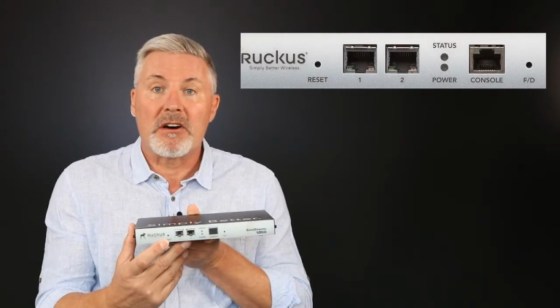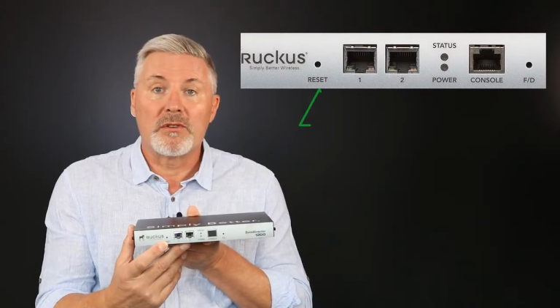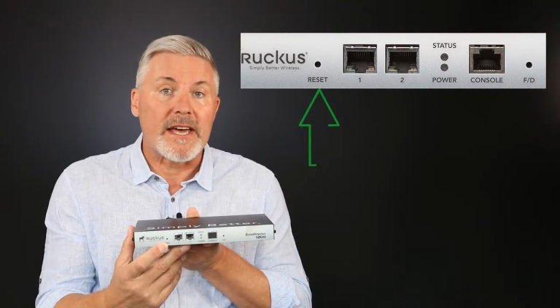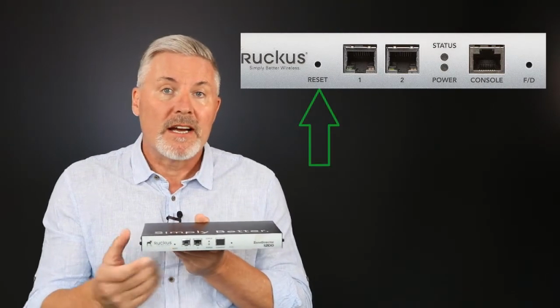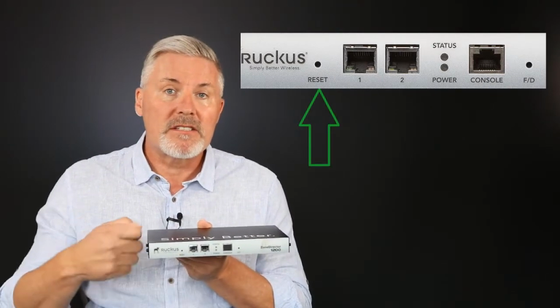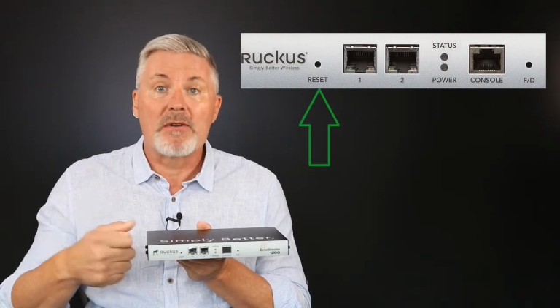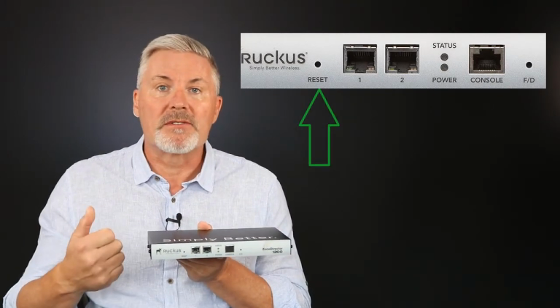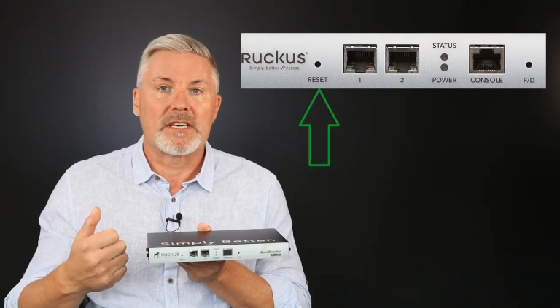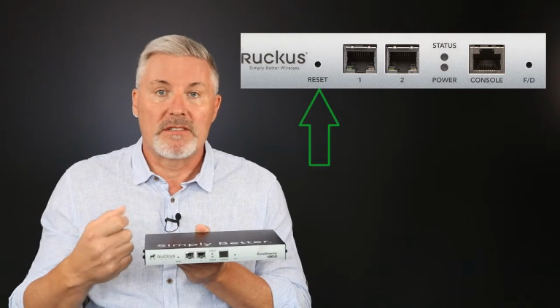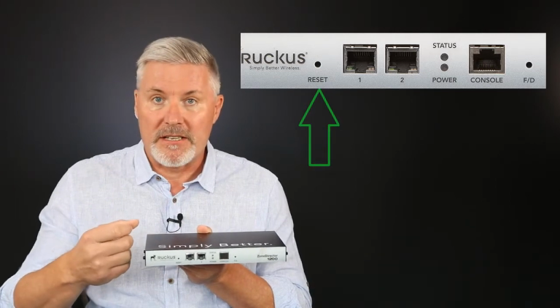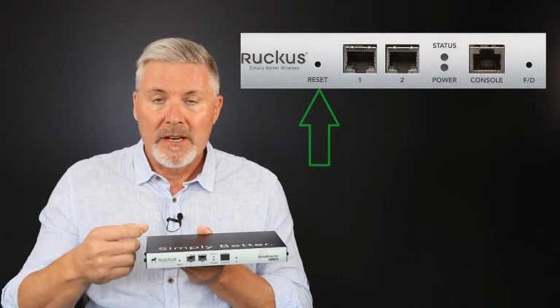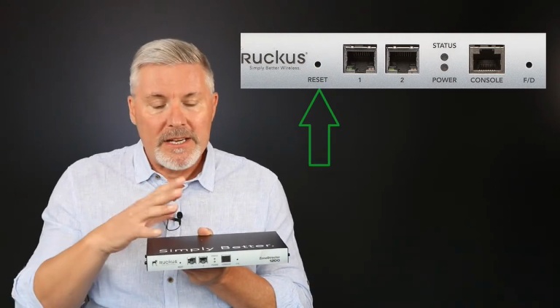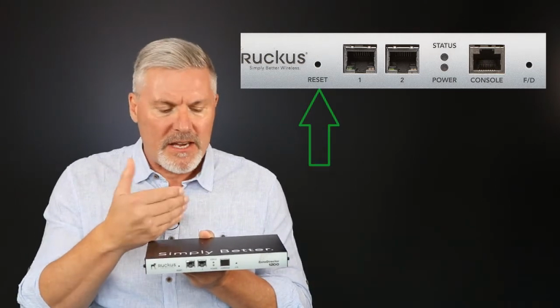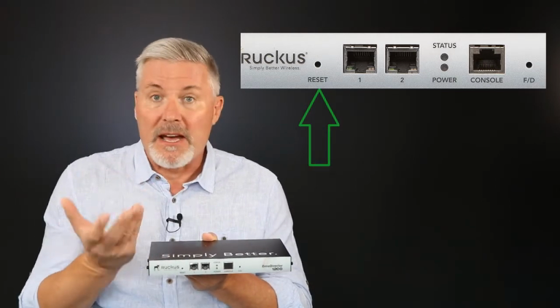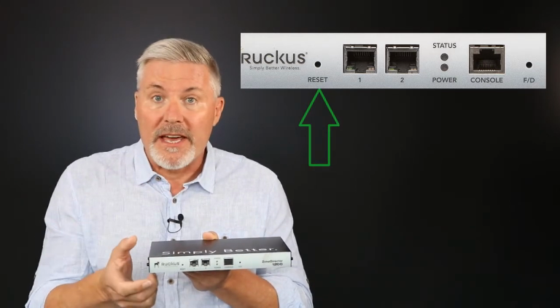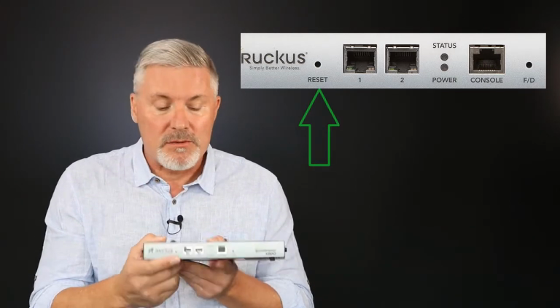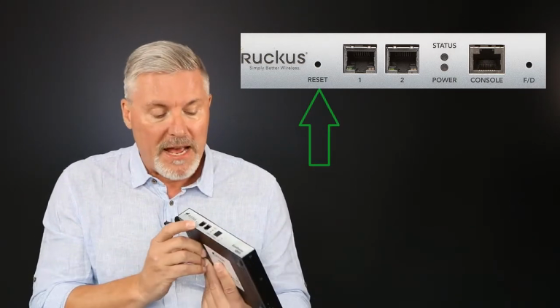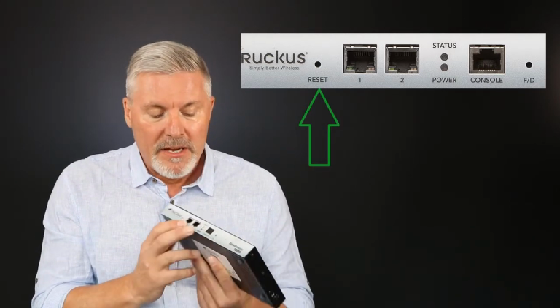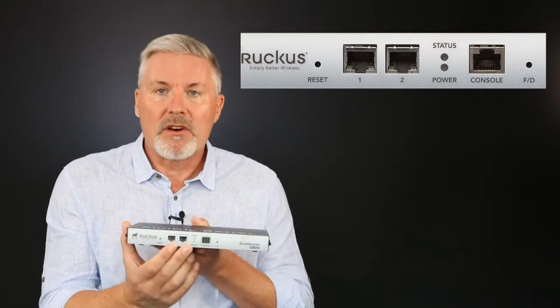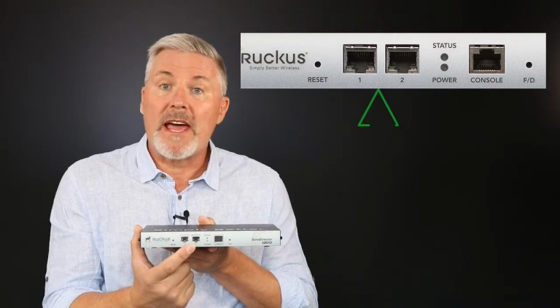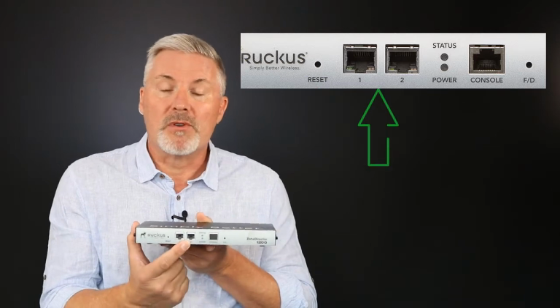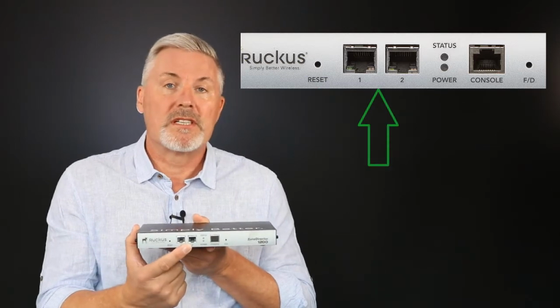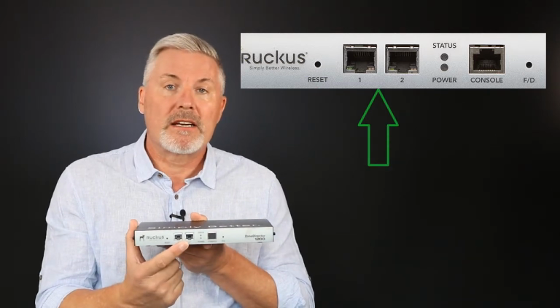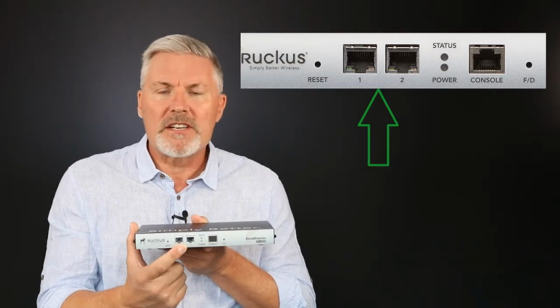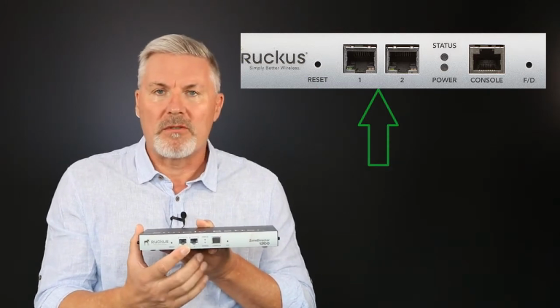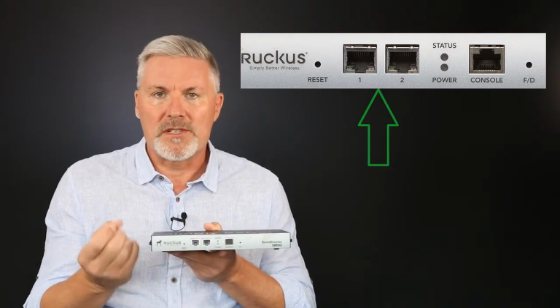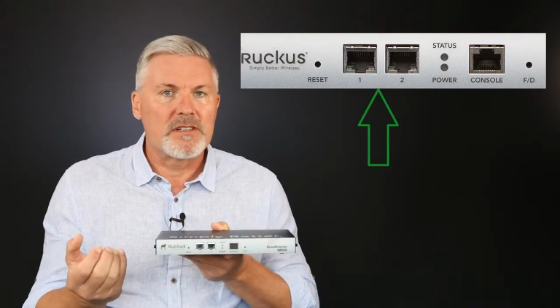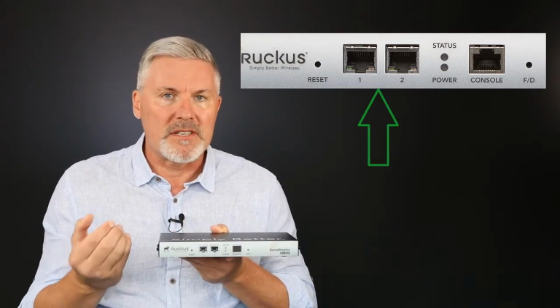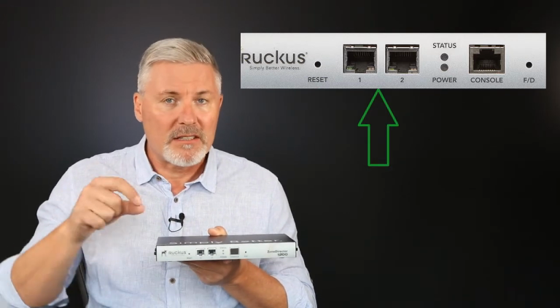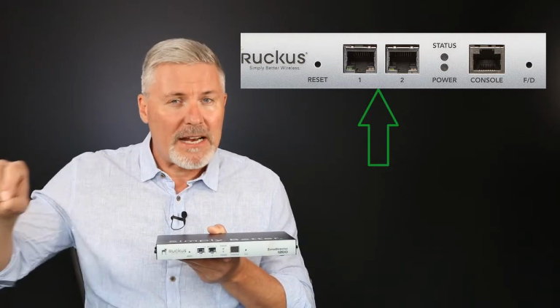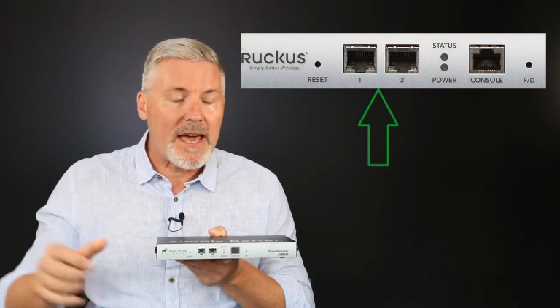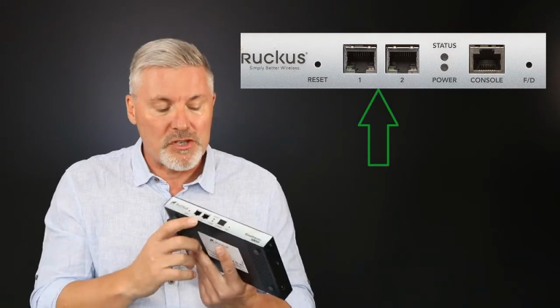On the front, the first thing we'll see is the pinhole for reset, which just power cycles the Zone Director — useful if you can't get to the switch at the back. We also have two network ports, and their configuration is something you do need to understand; I'll cover that in the next module.